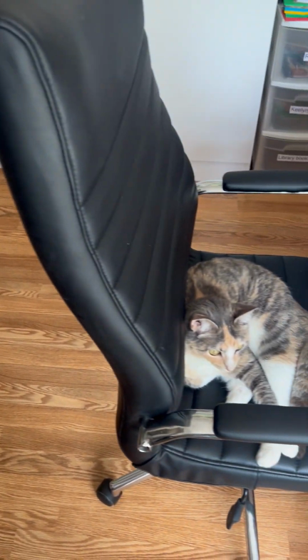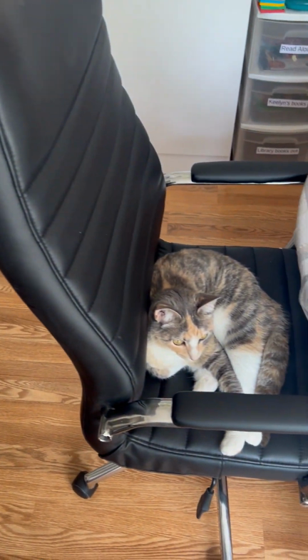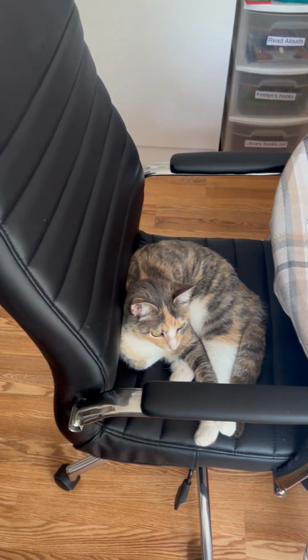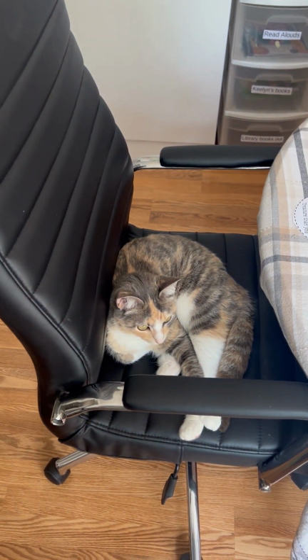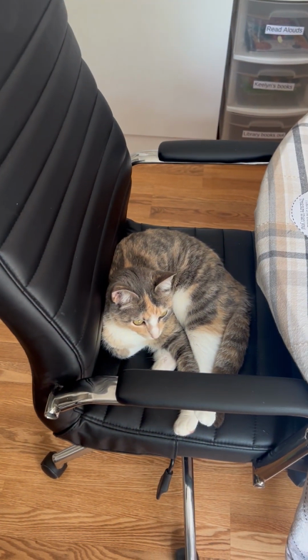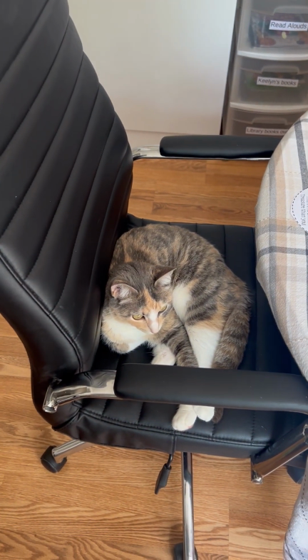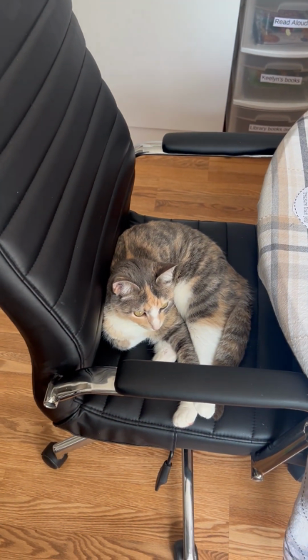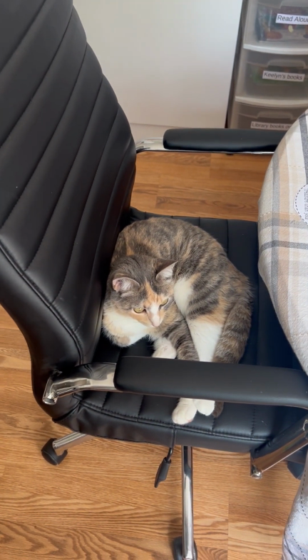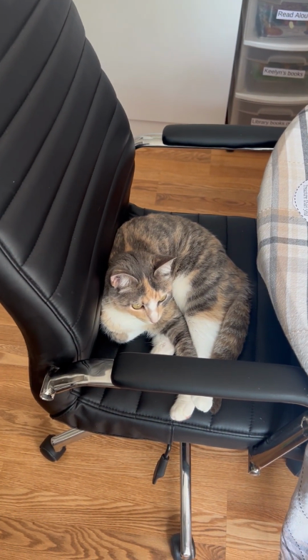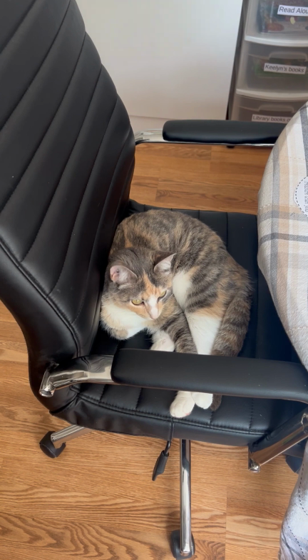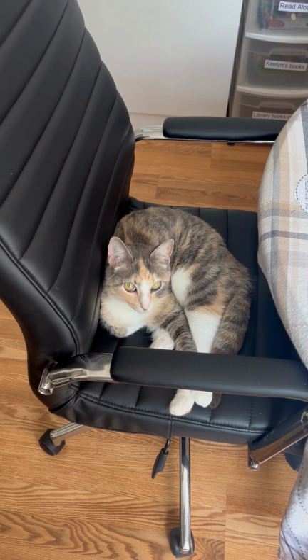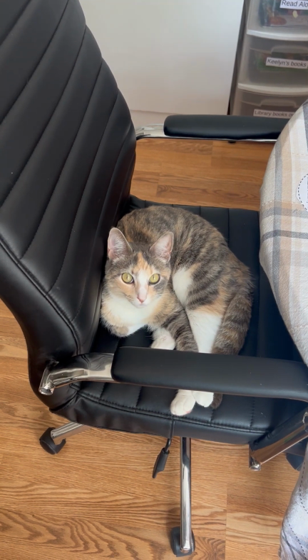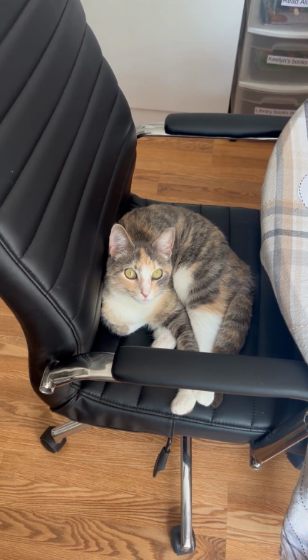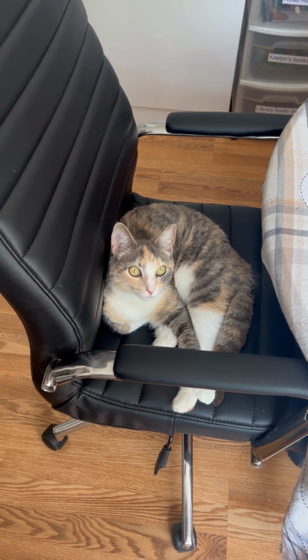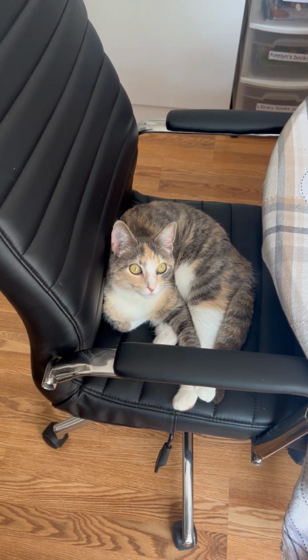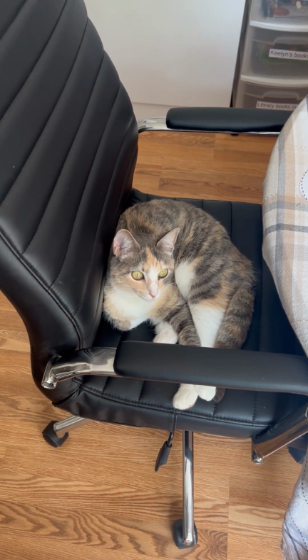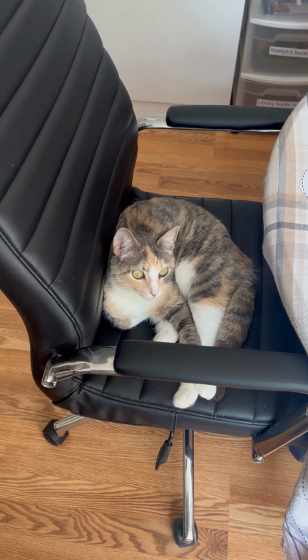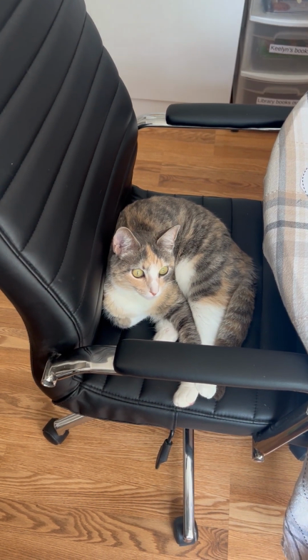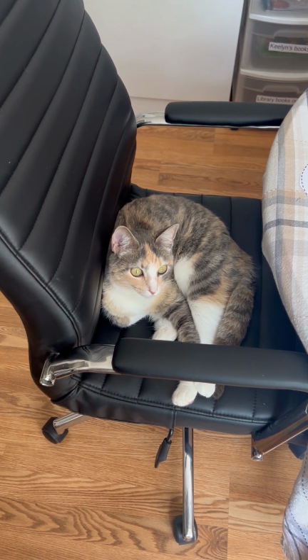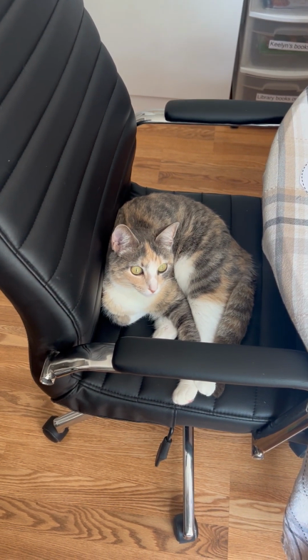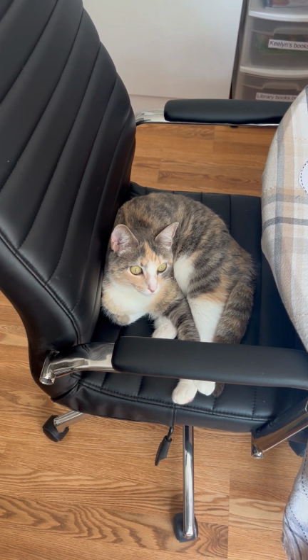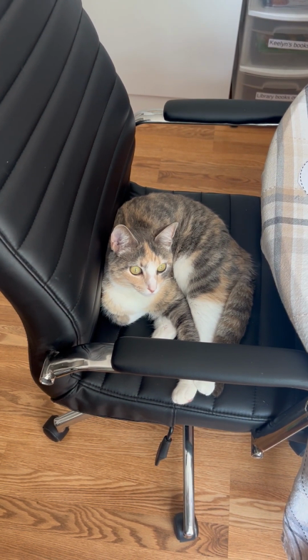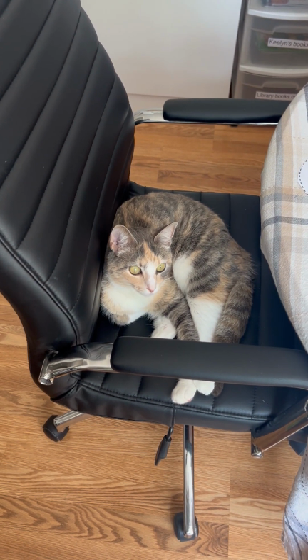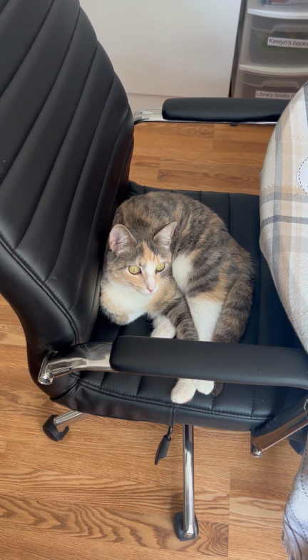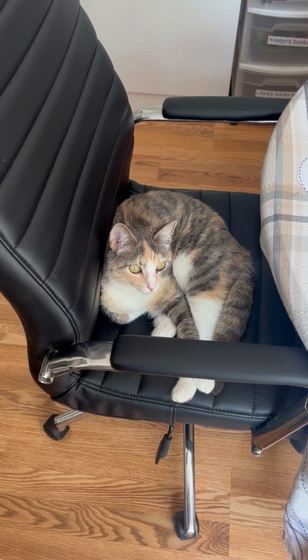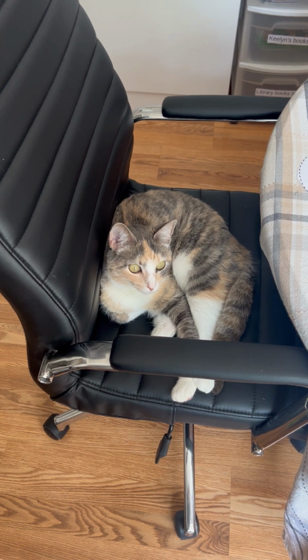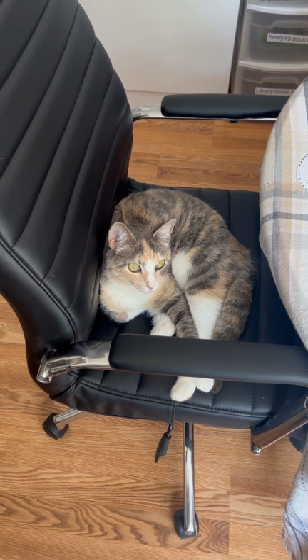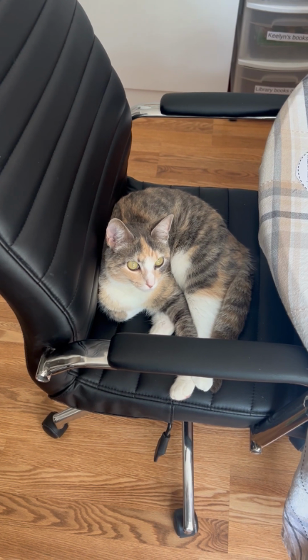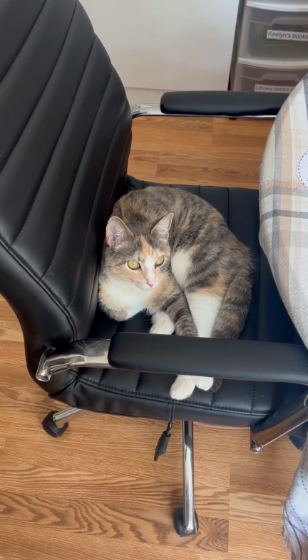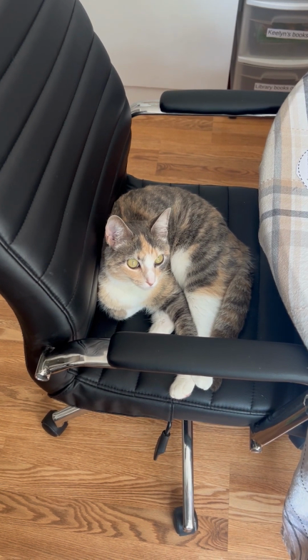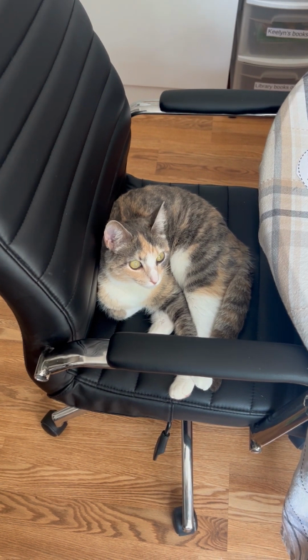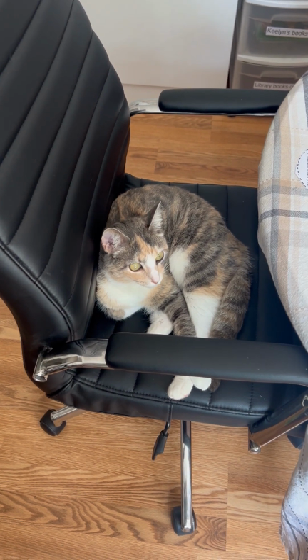And this is my cat, Chloe, taking up my chair. Hey Chloe, how are you today? You doing well? Yeah?